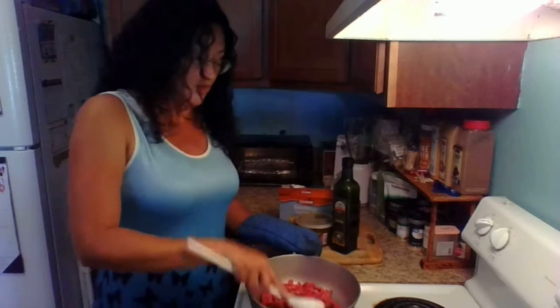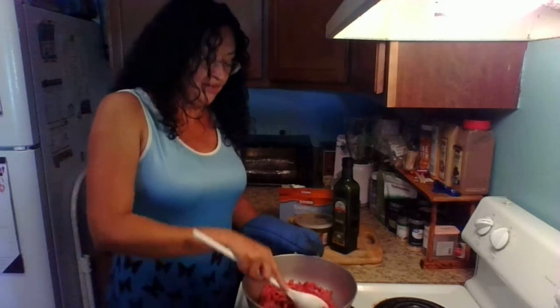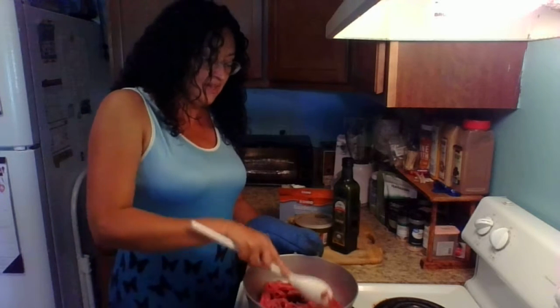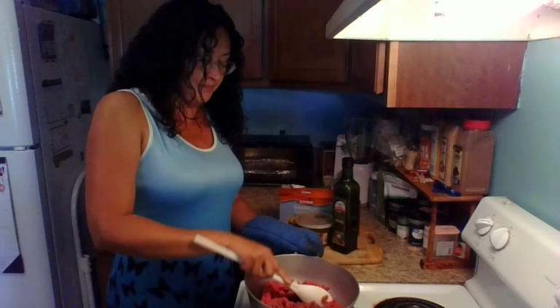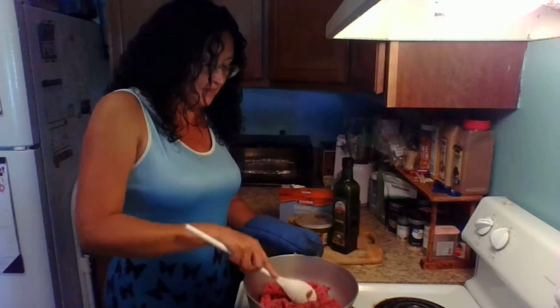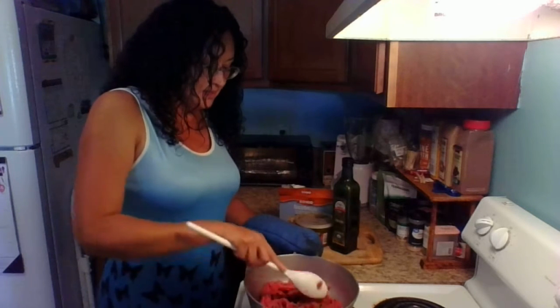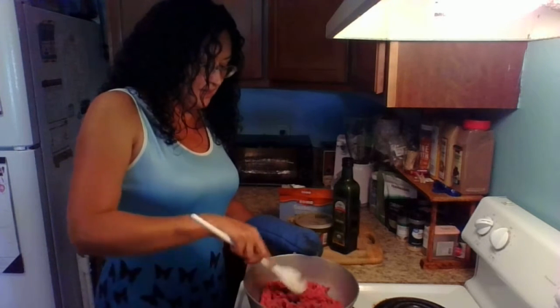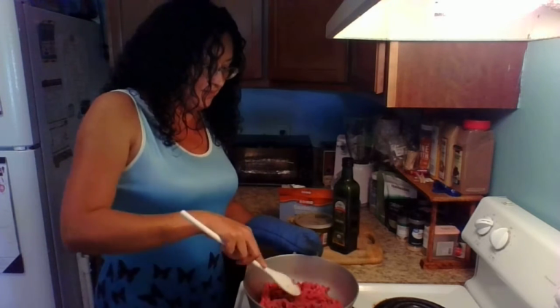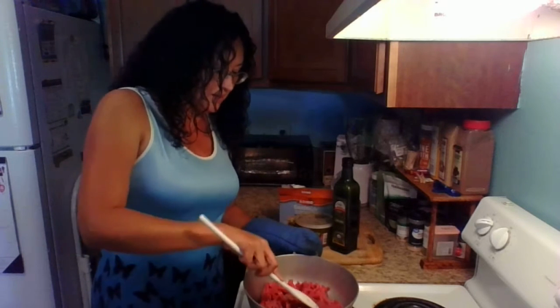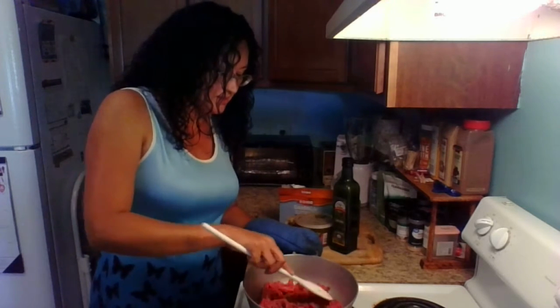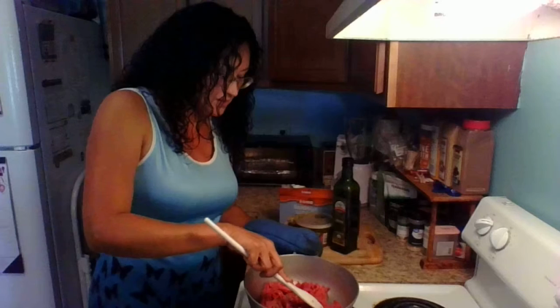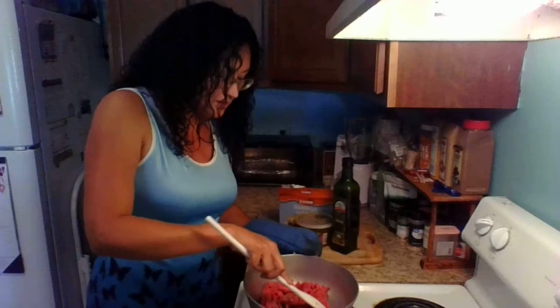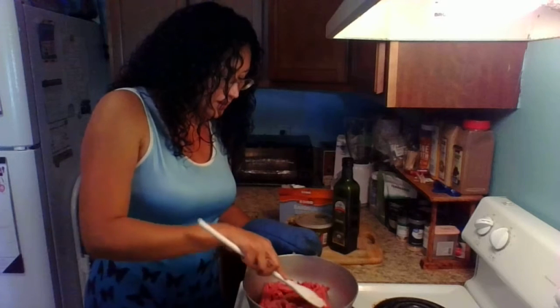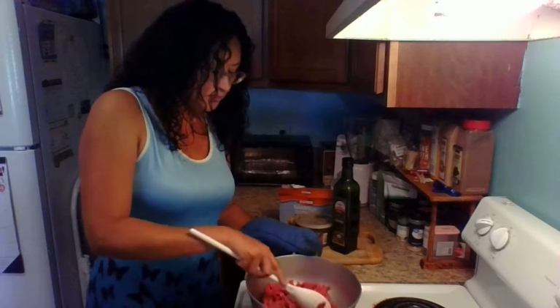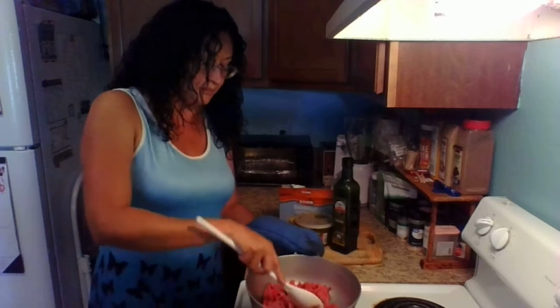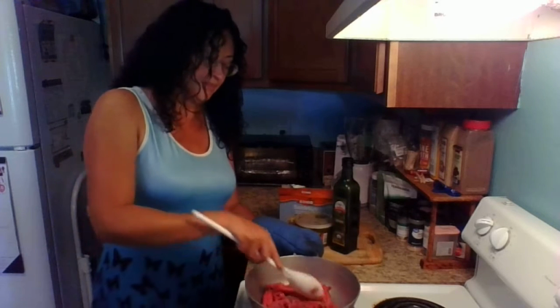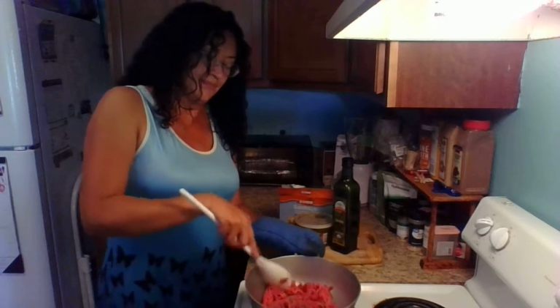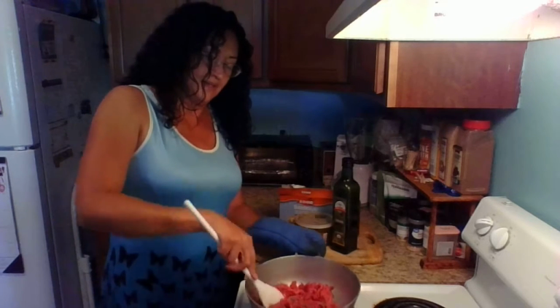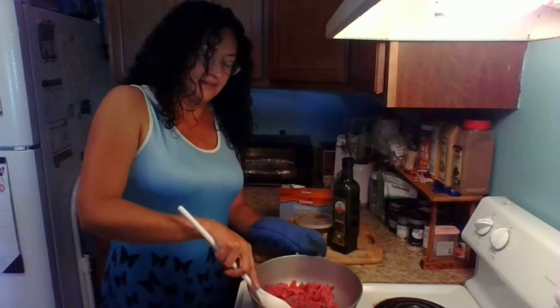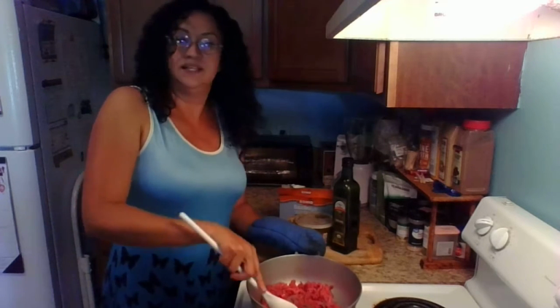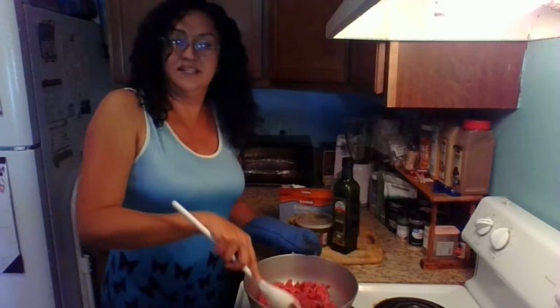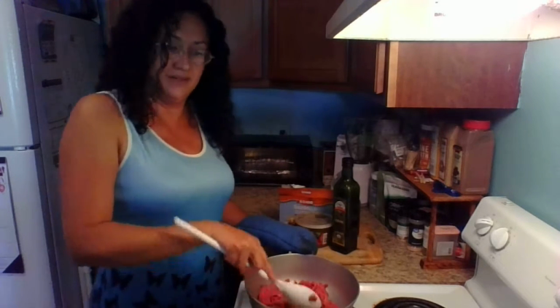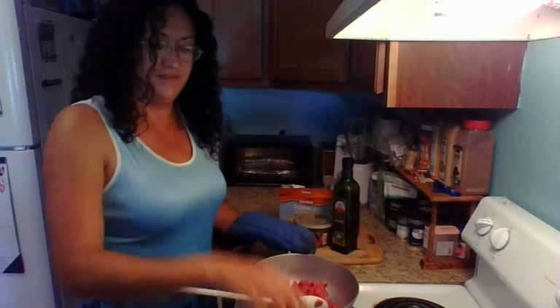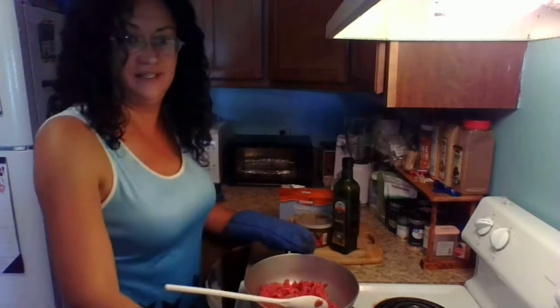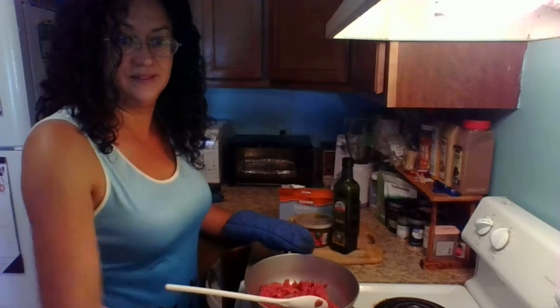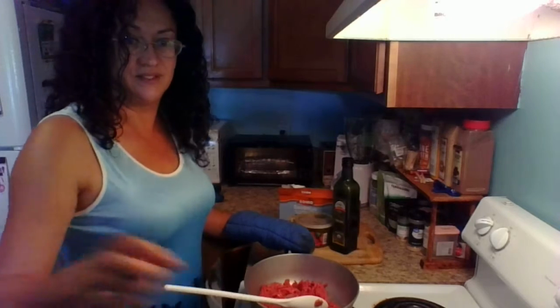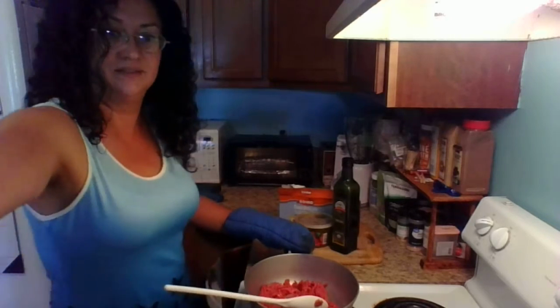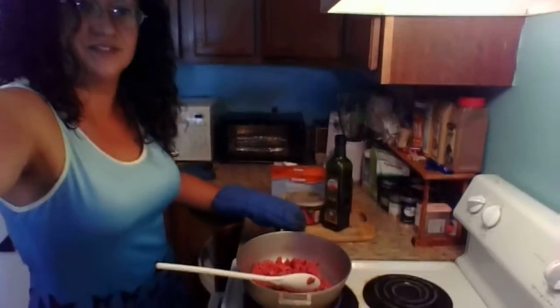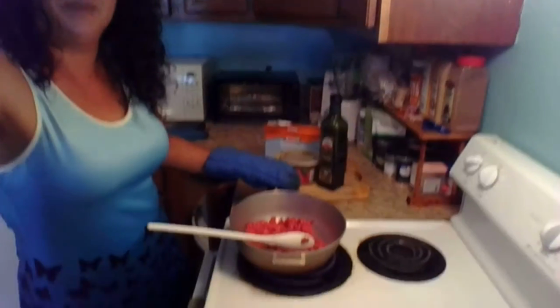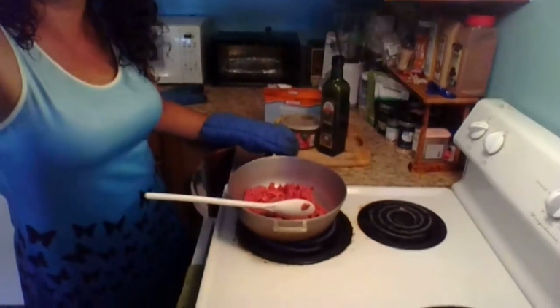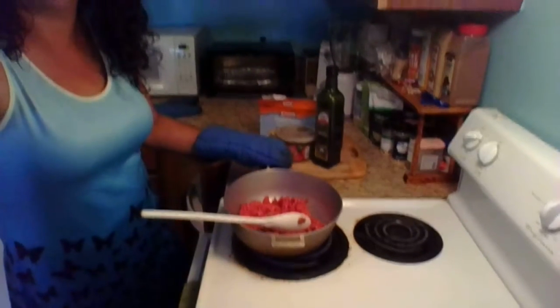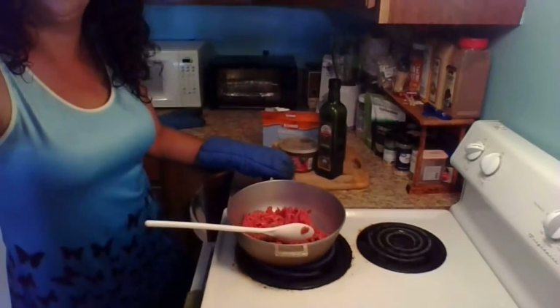So you brown your meat. This one I love it because it doesn't have a lot of fat in it. Let me turn it down so you can see.